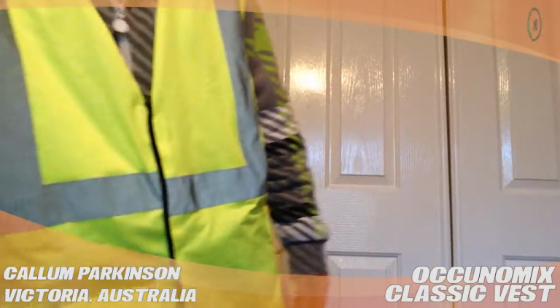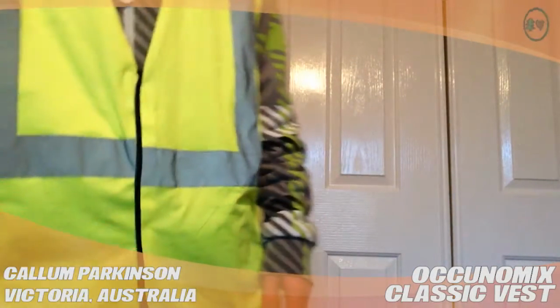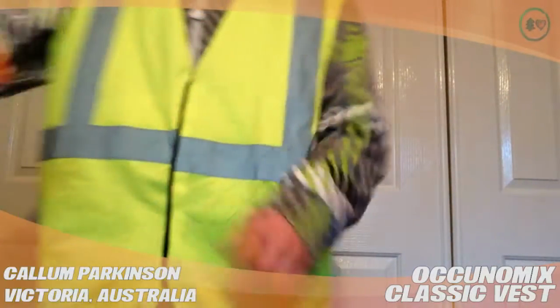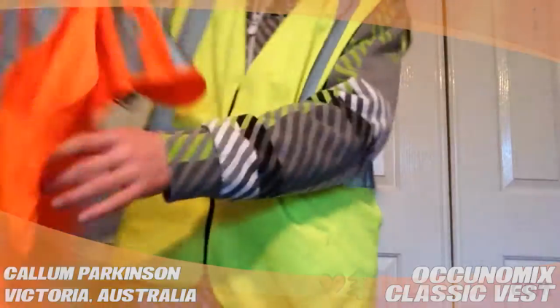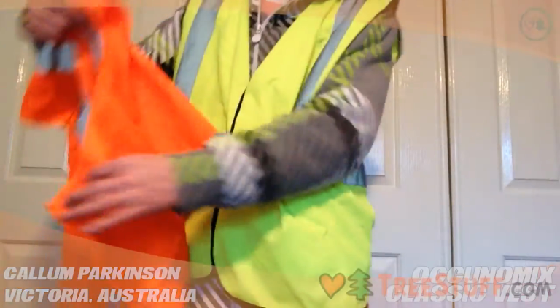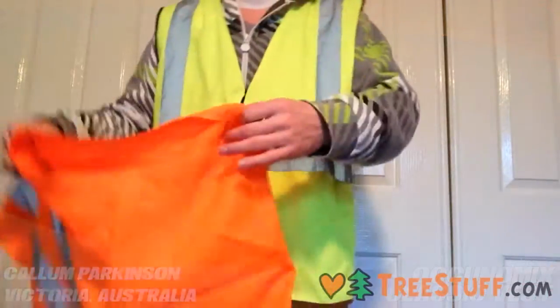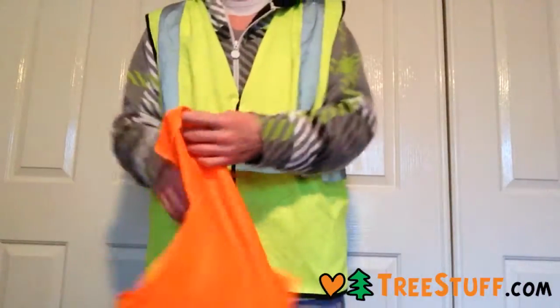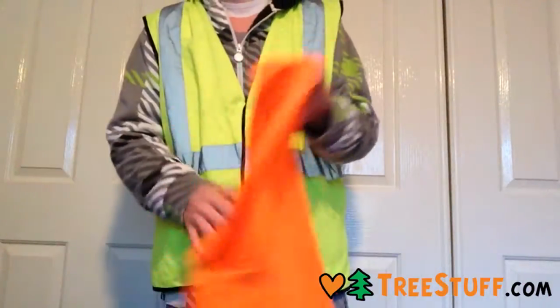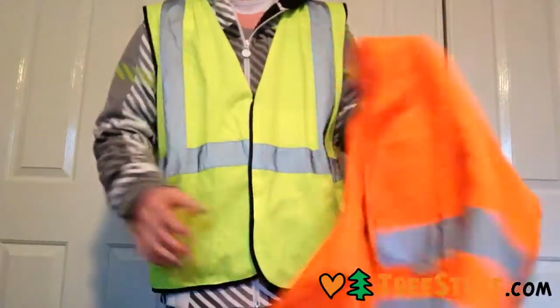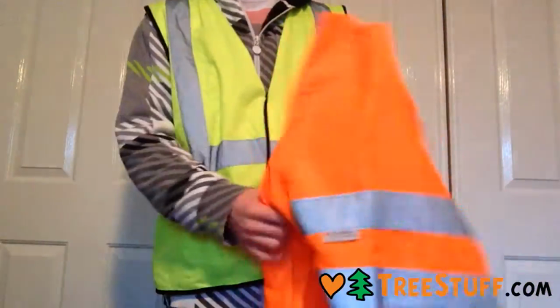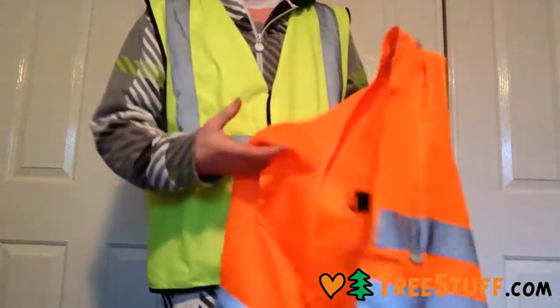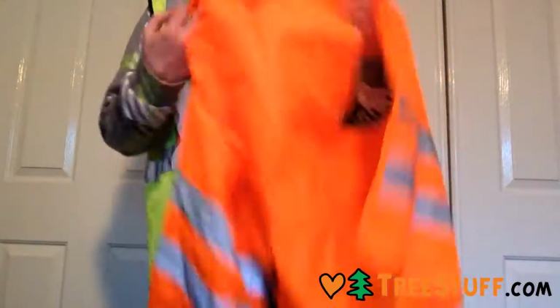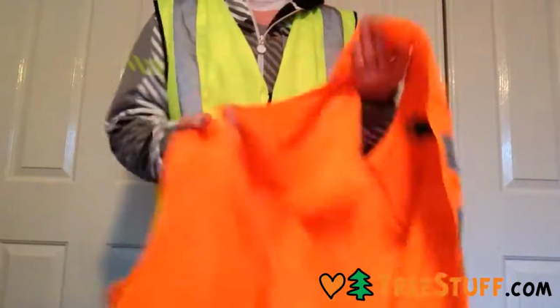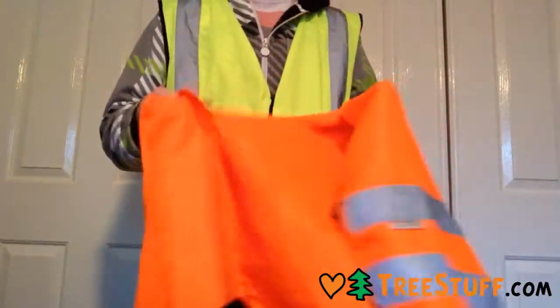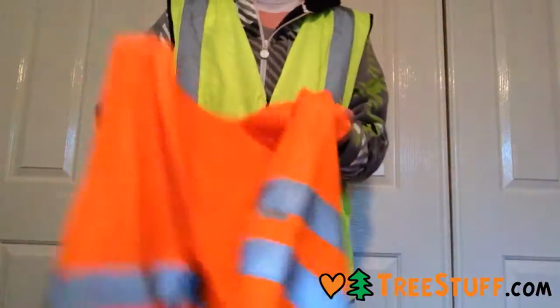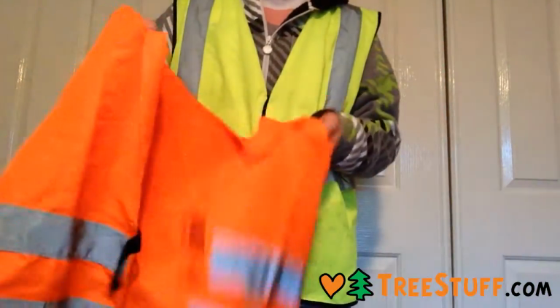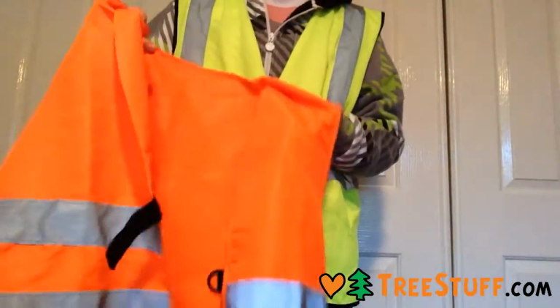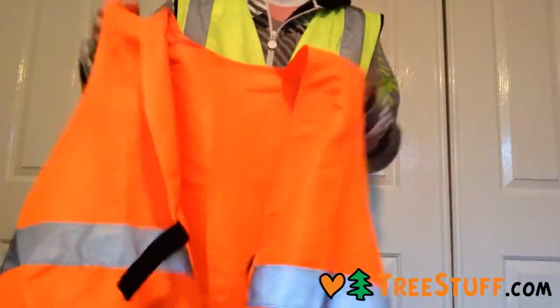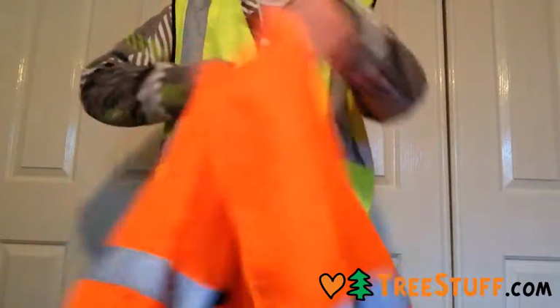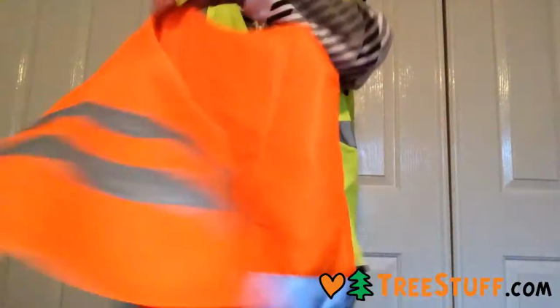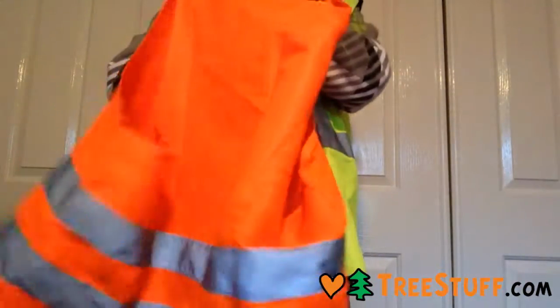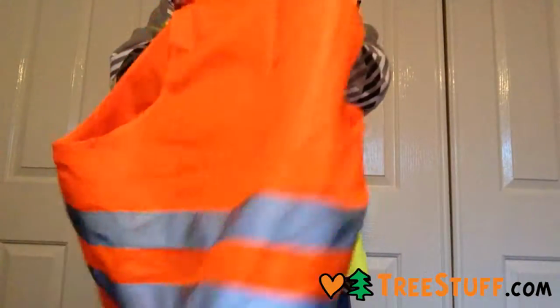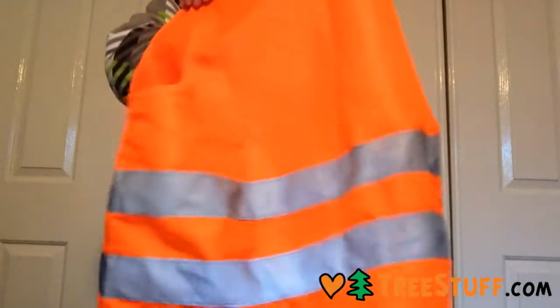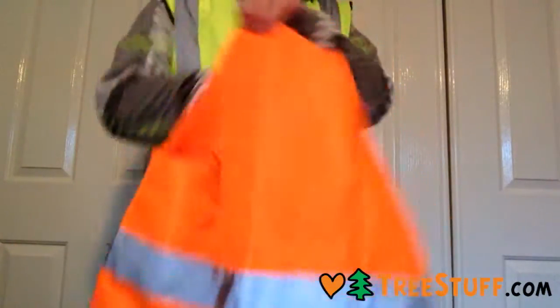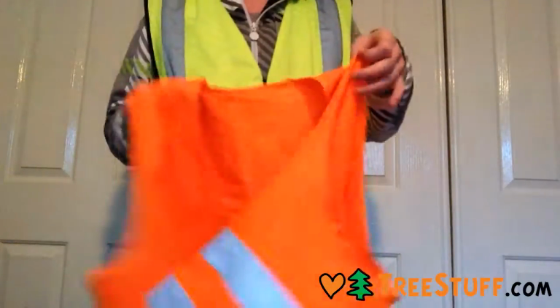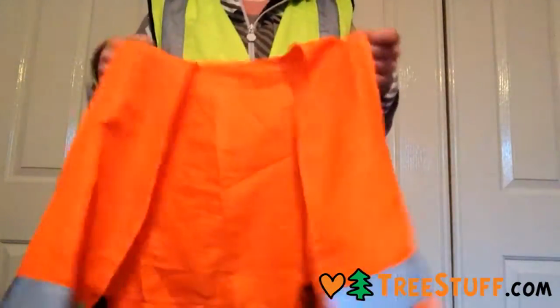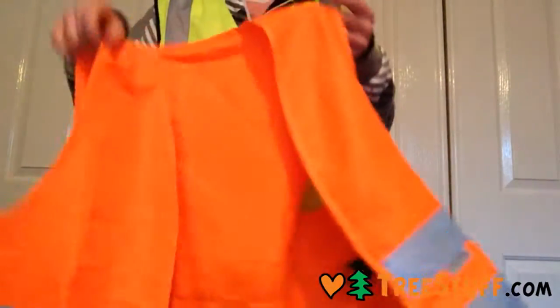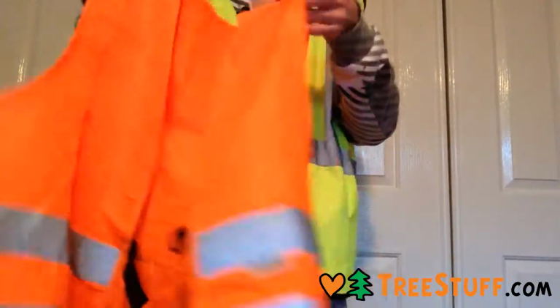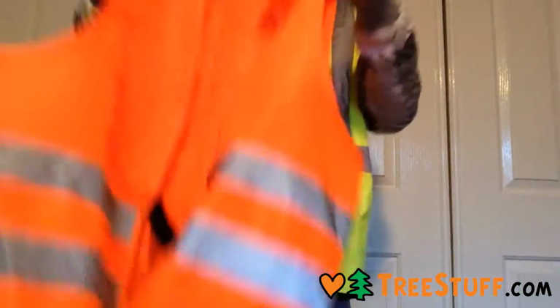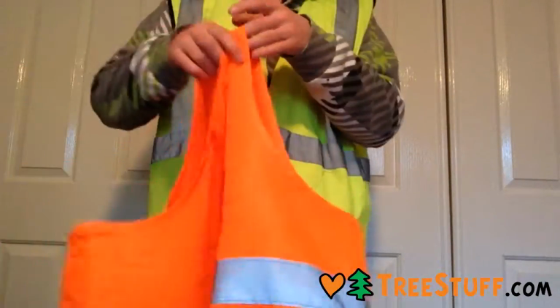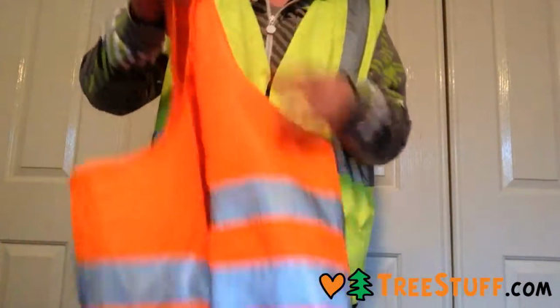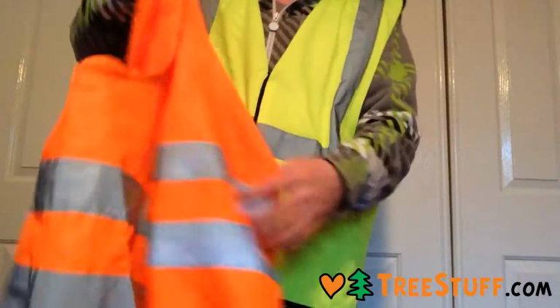Compared to other vests I've used, I like it more. Here's one I have, it's got like just stripes — it makes me feel more like a construction worker, this one.